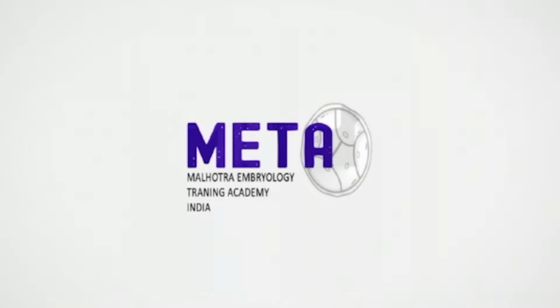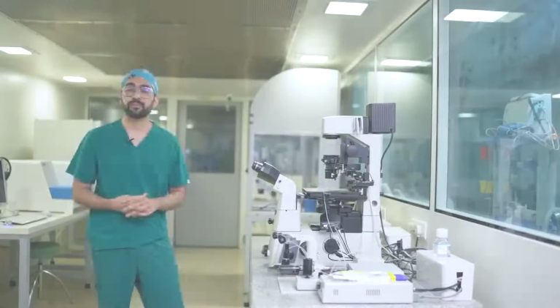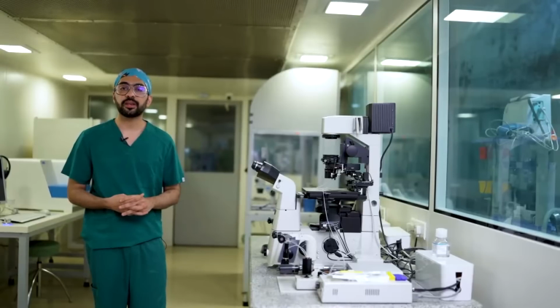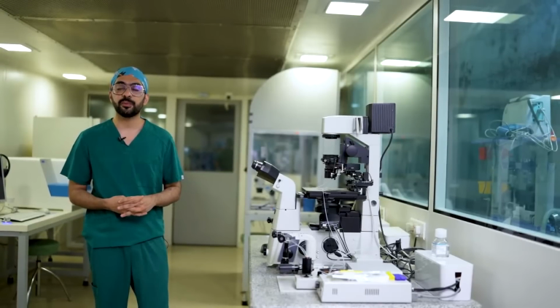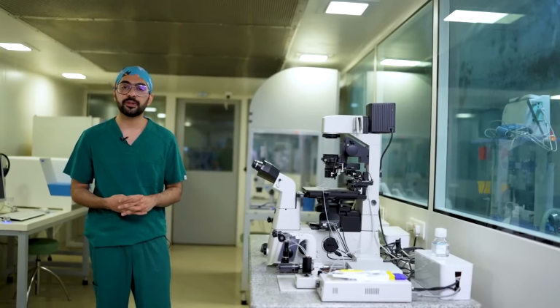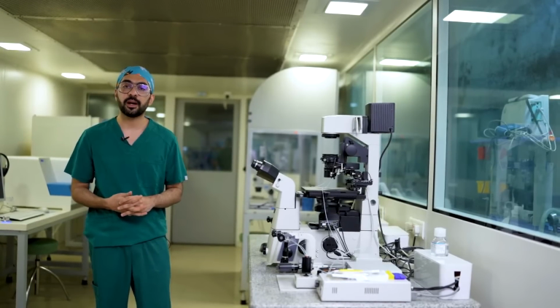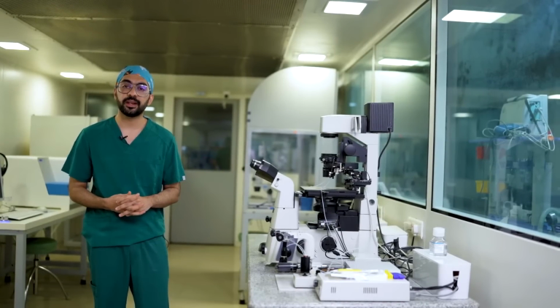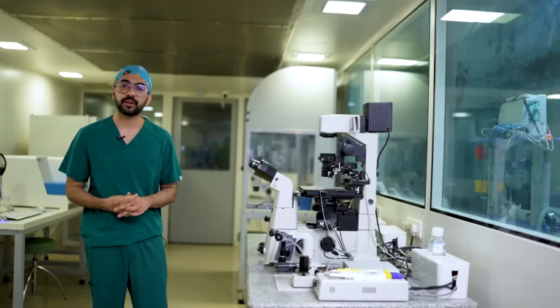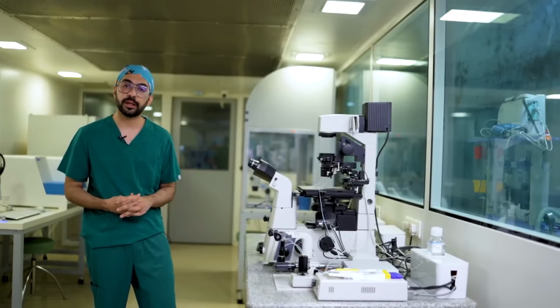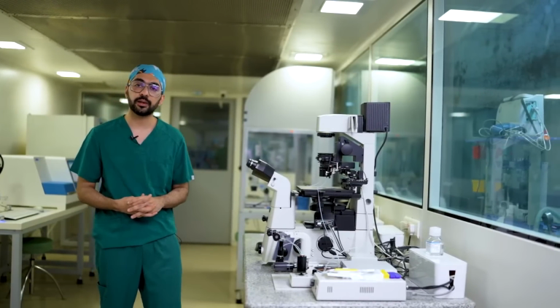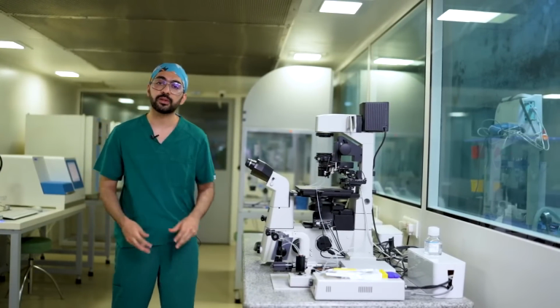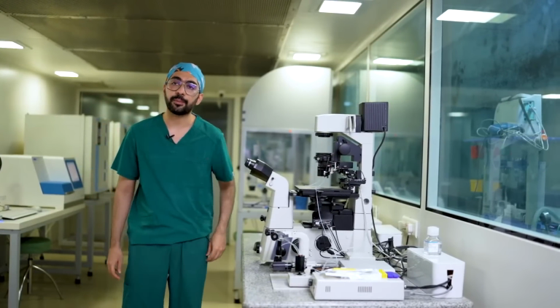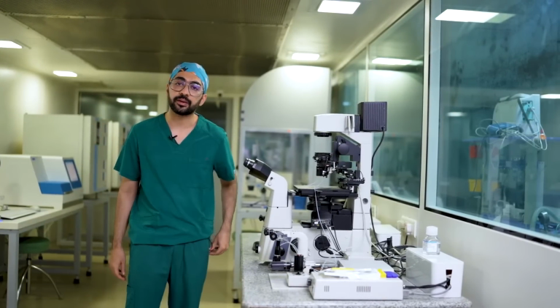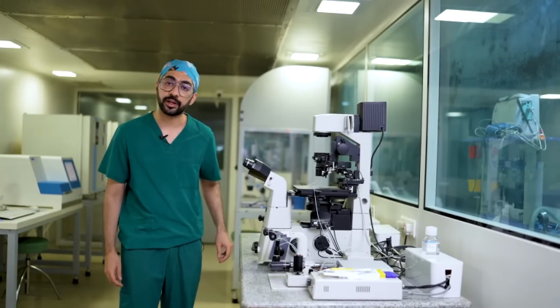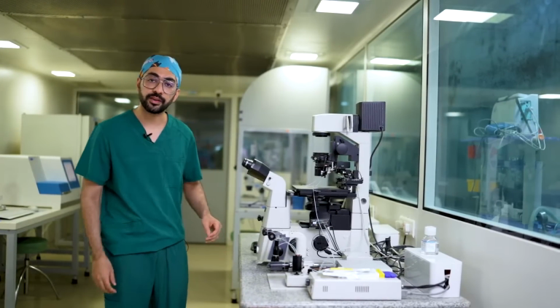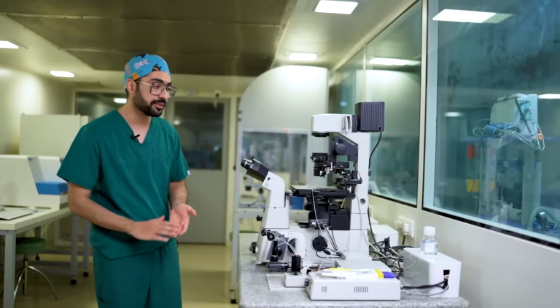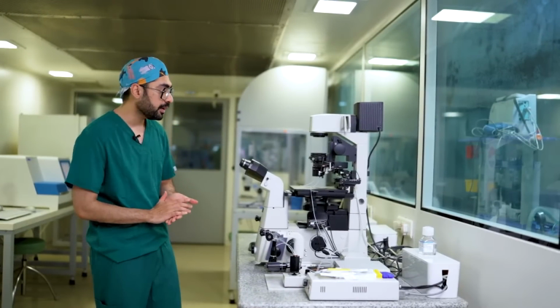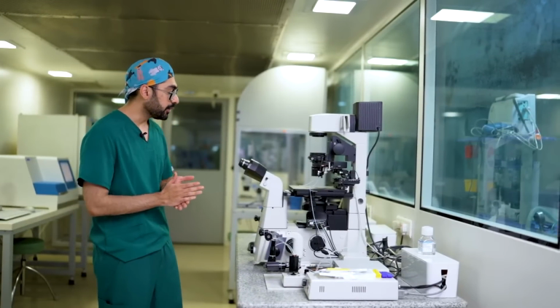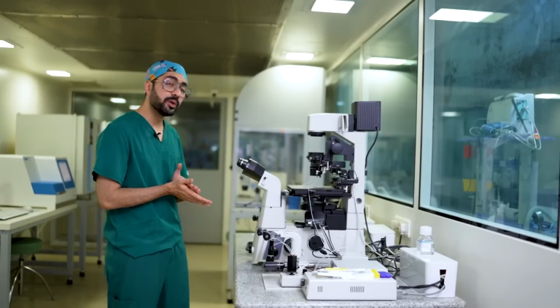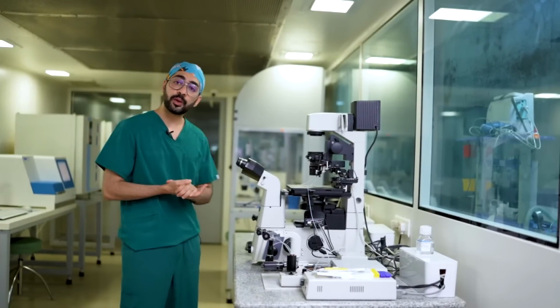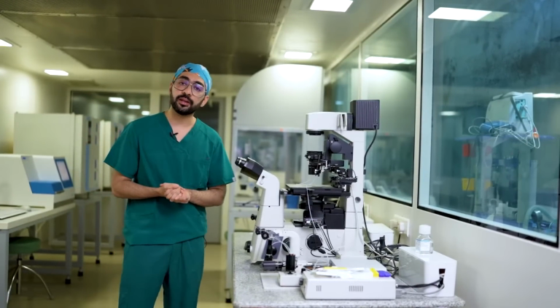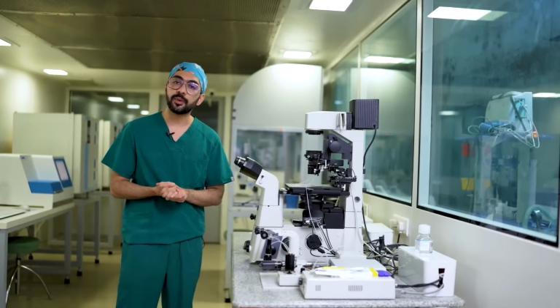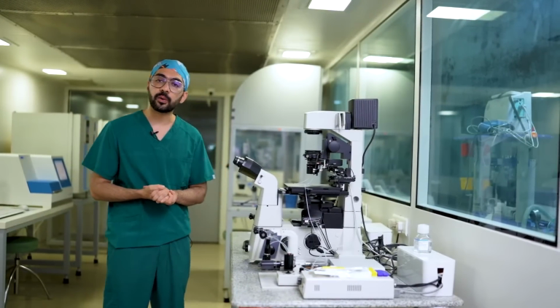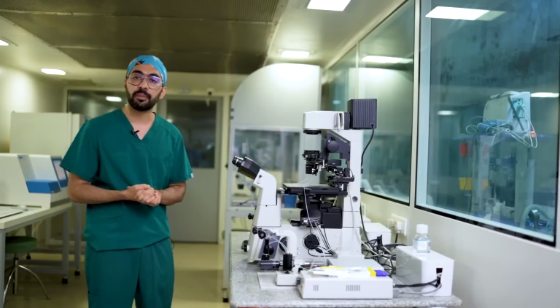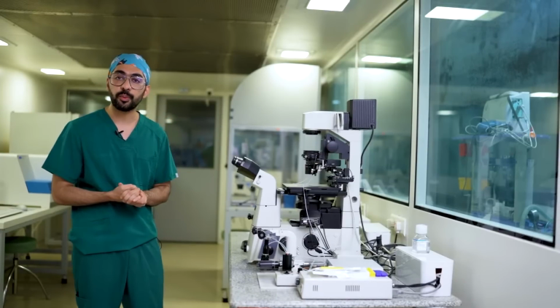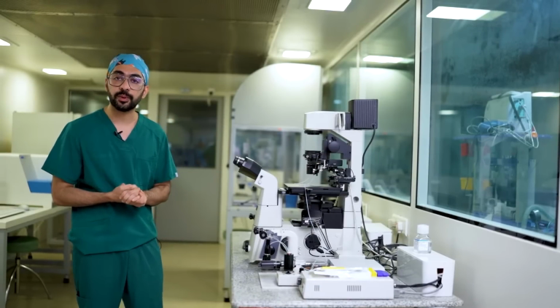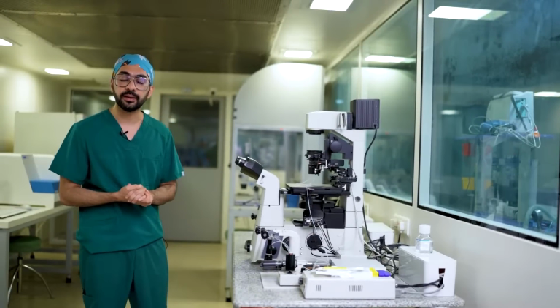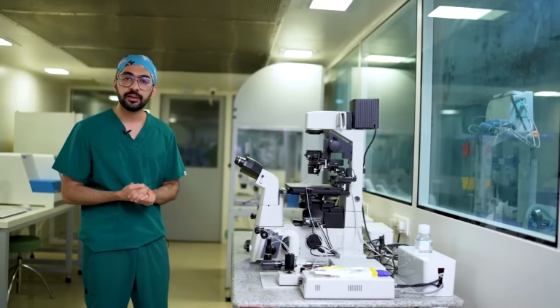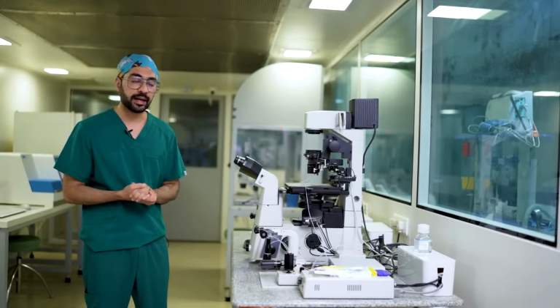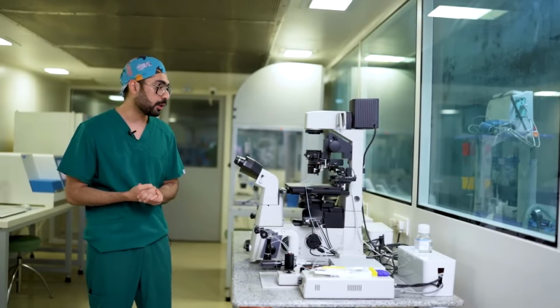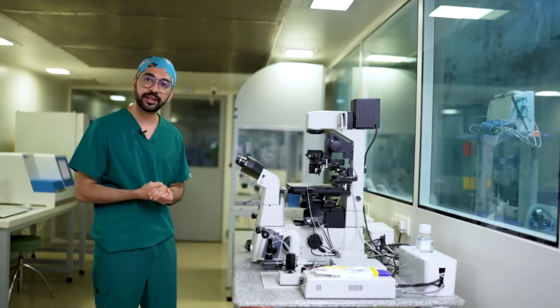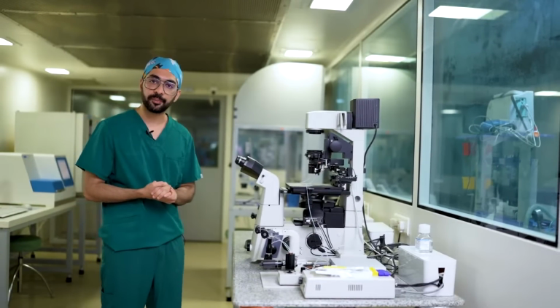Hi, I'm Dr. Keshav Malhotra. I'm the director of META and also the lab director of Rainbow IVF. Today we're going to be talking a little bit about the micromanipulator and how to set it up.